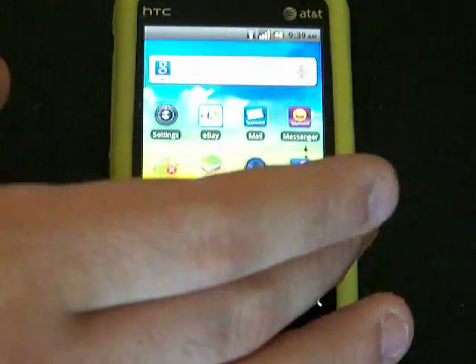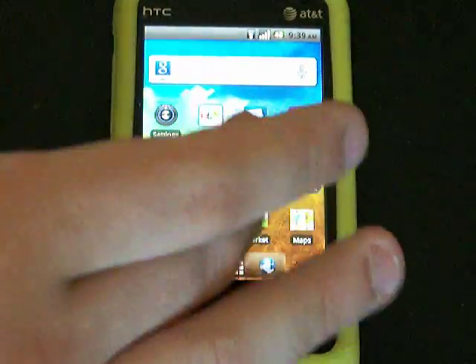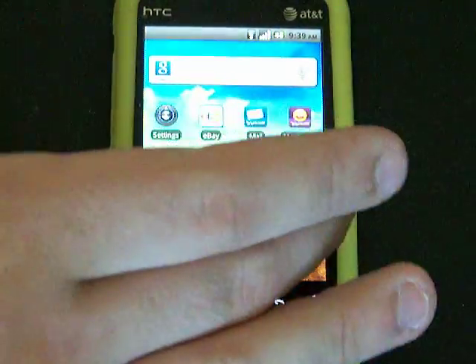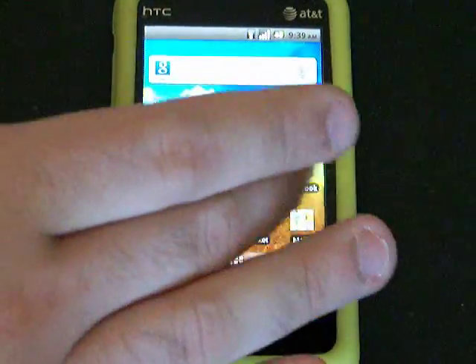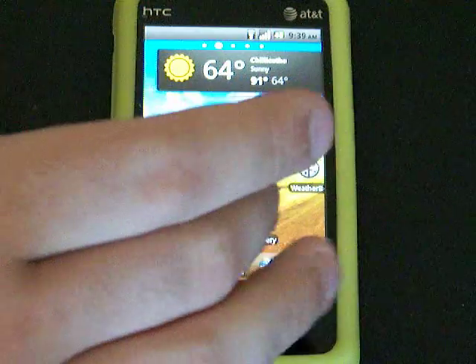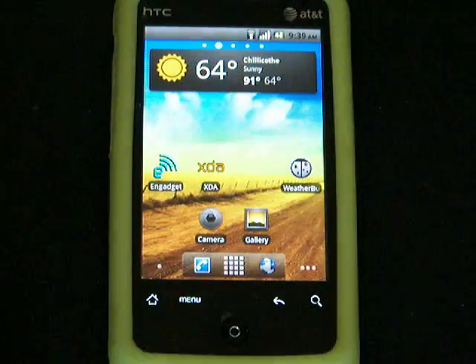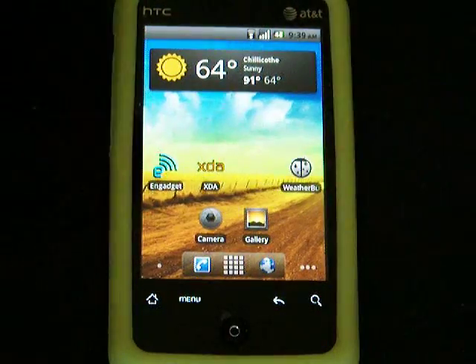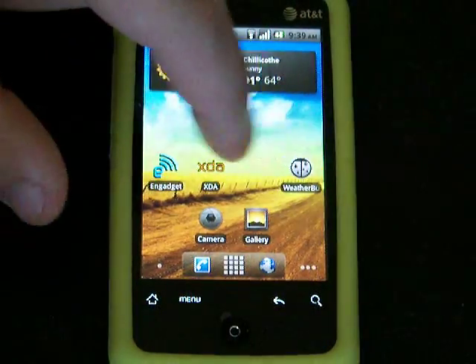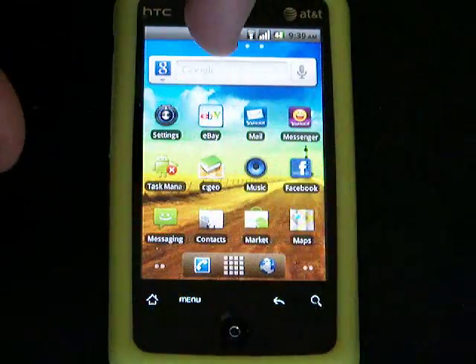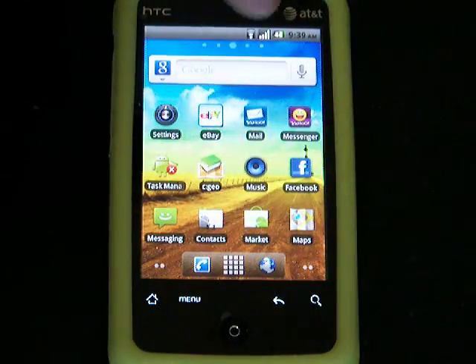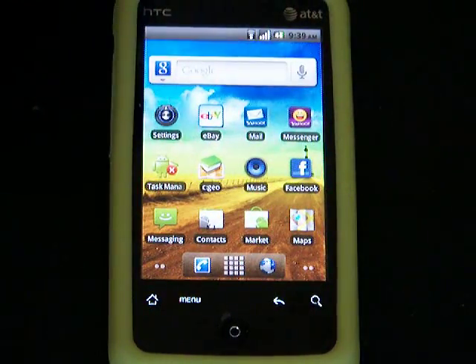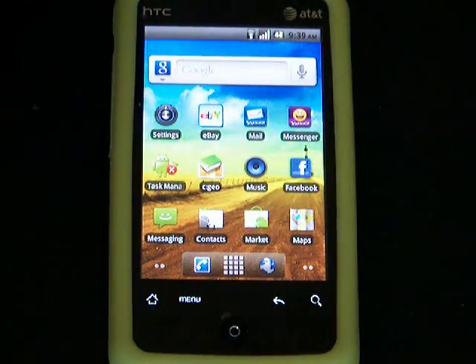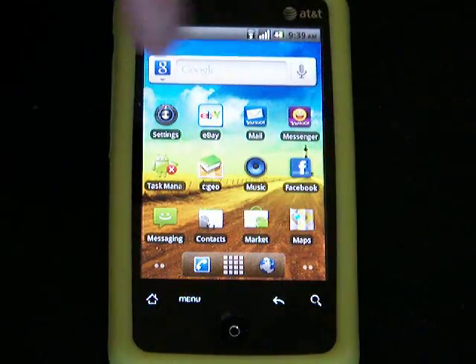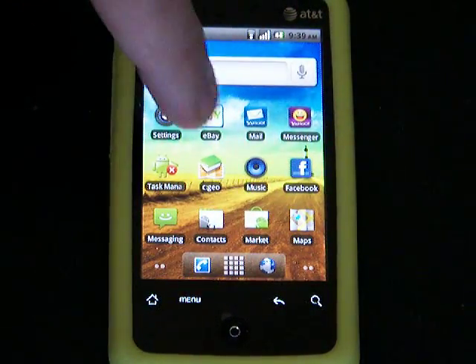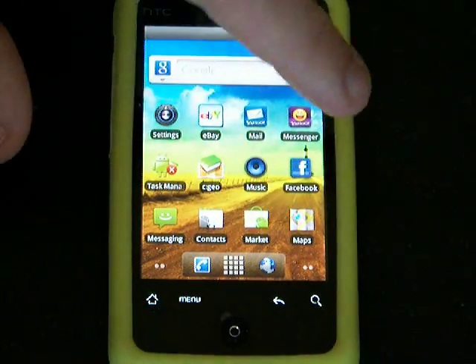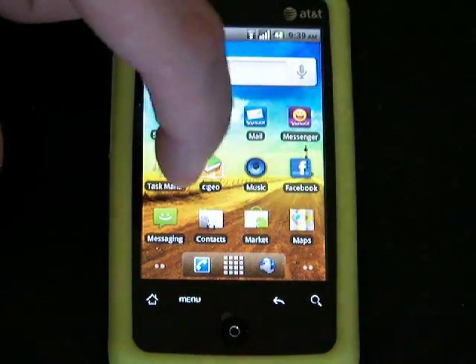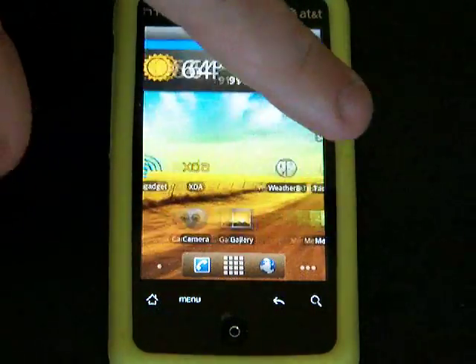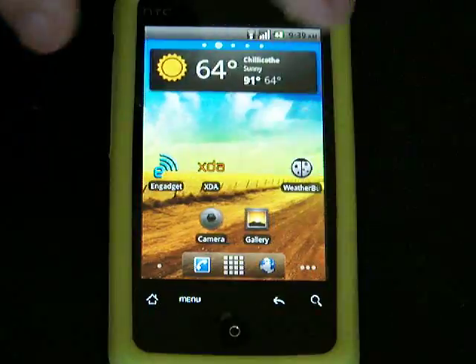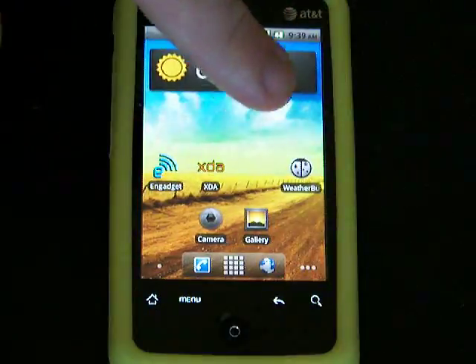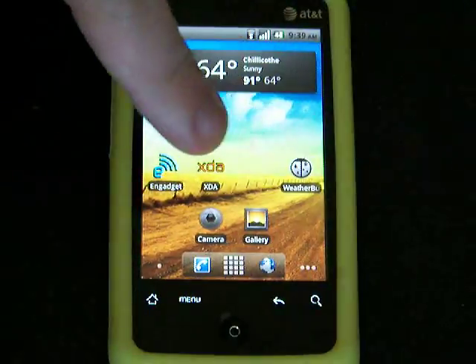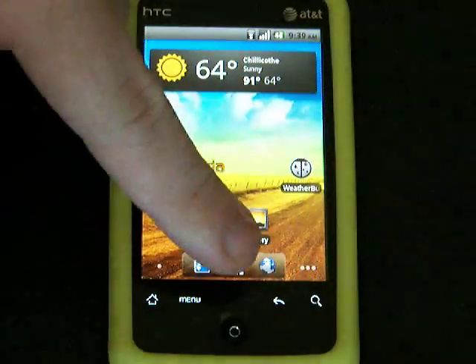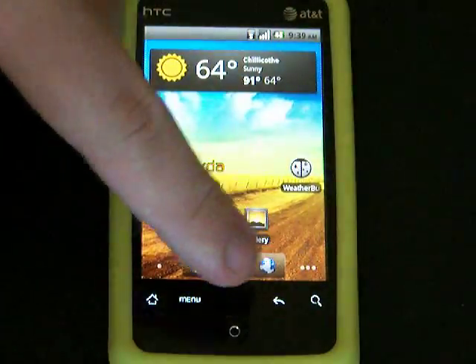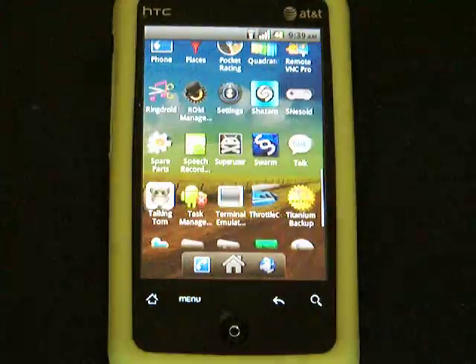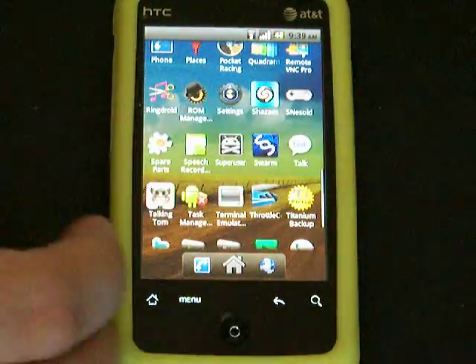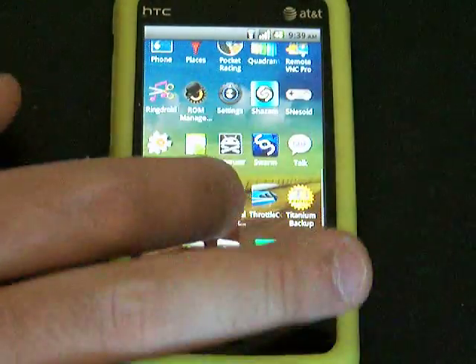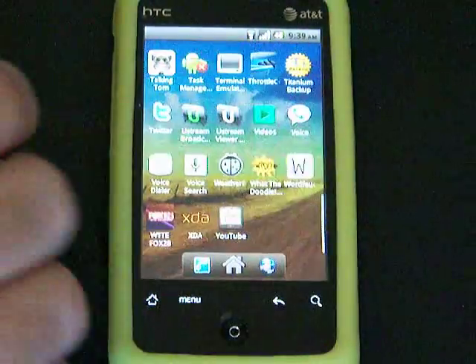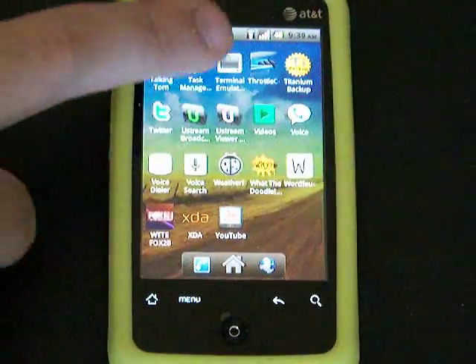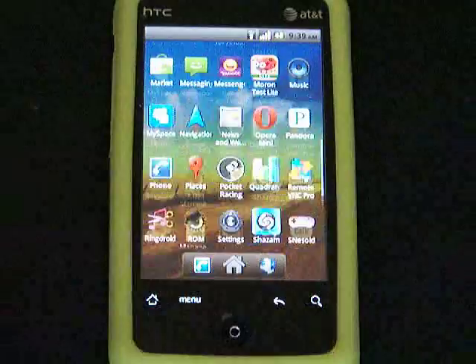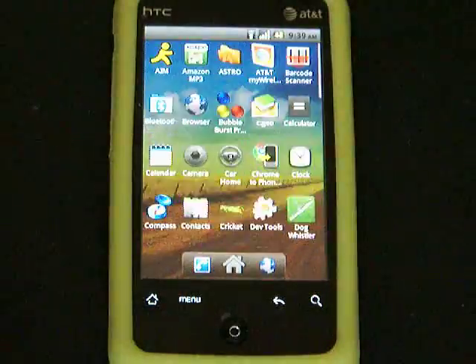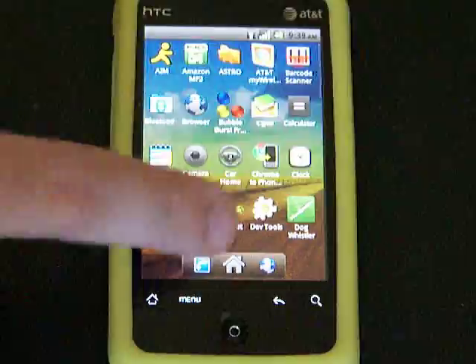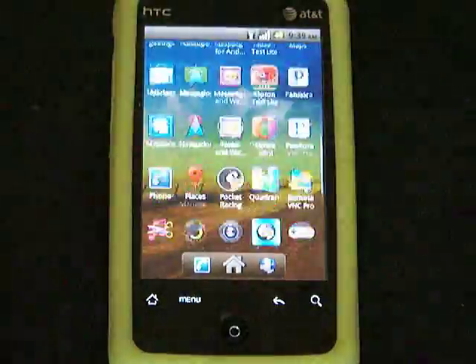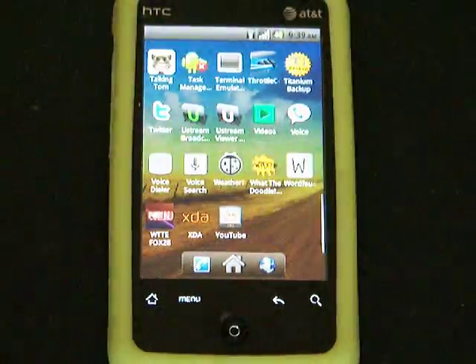Sorry, I got a cold. The phone is relatively snappy. There is a cool little launcher. As you can see, it is pretty much...